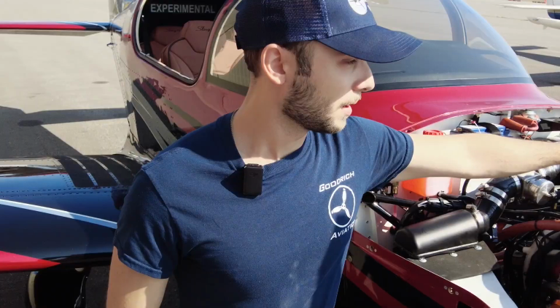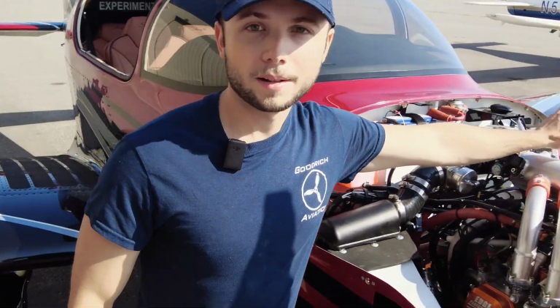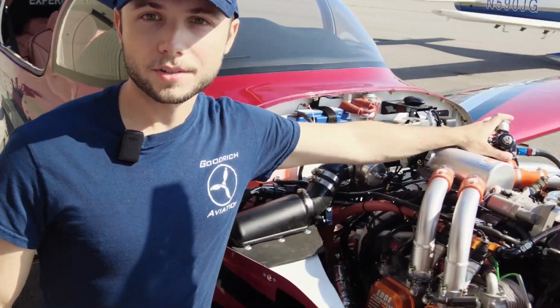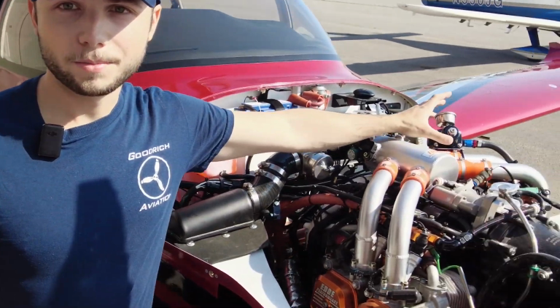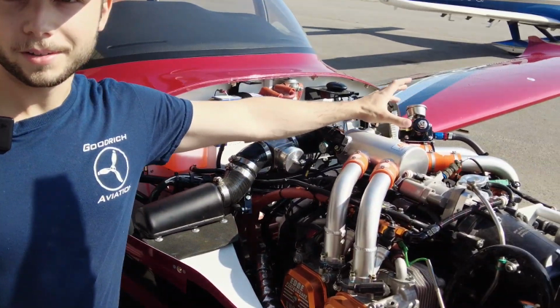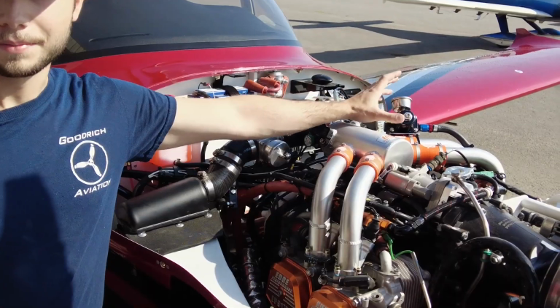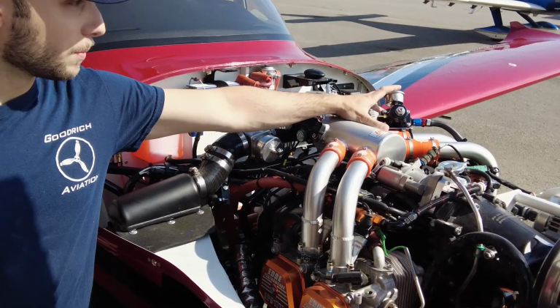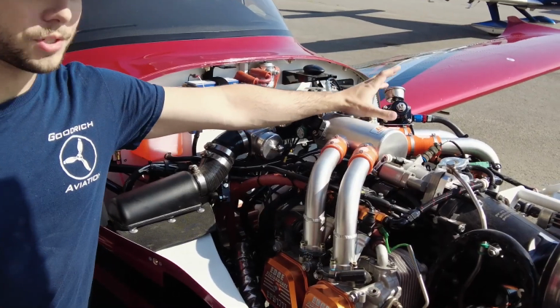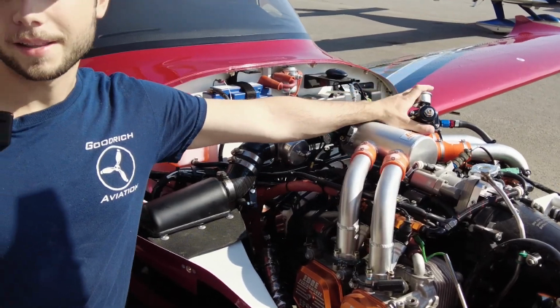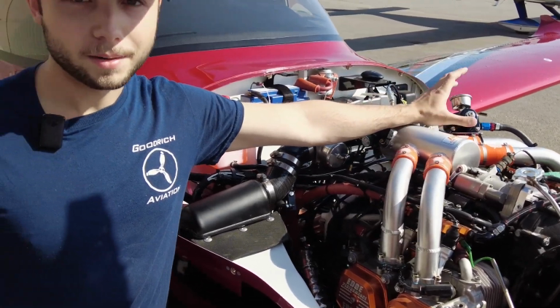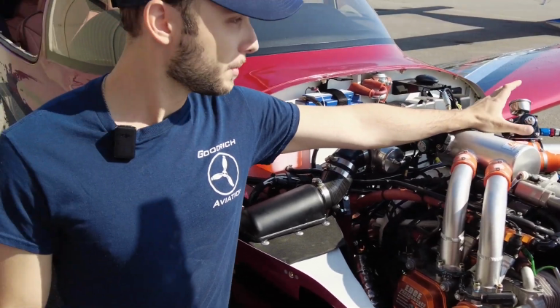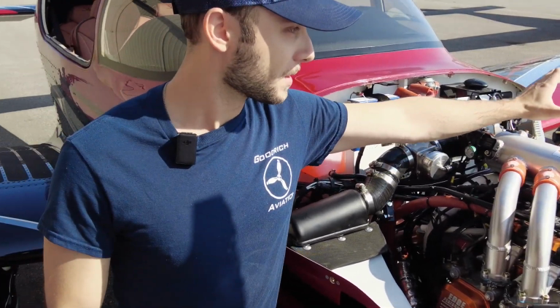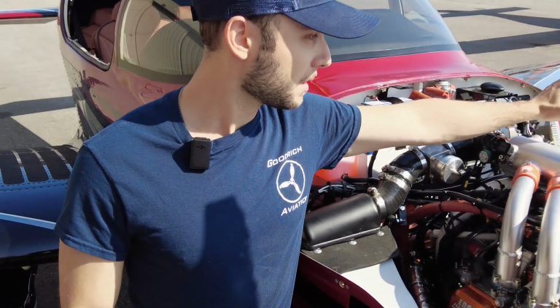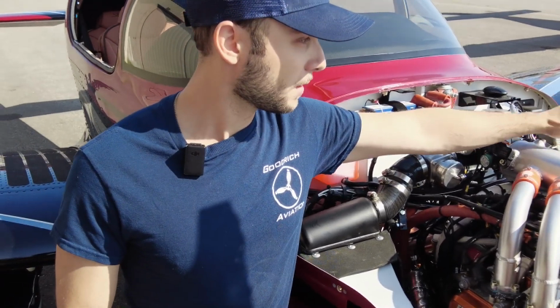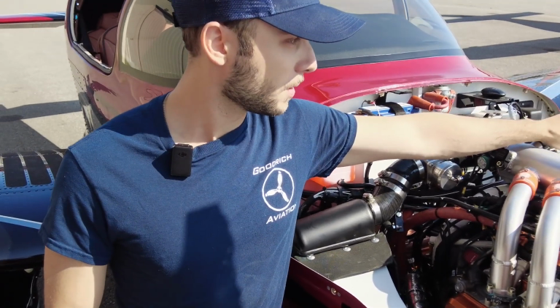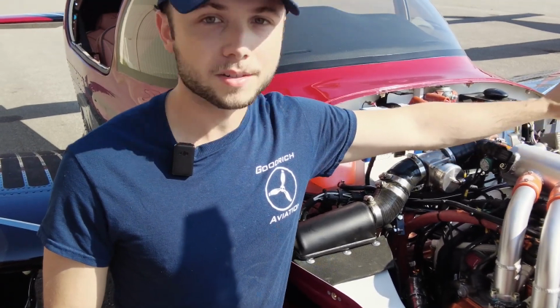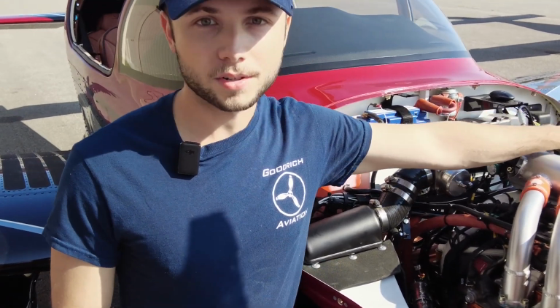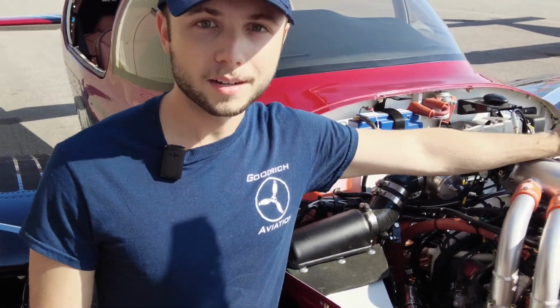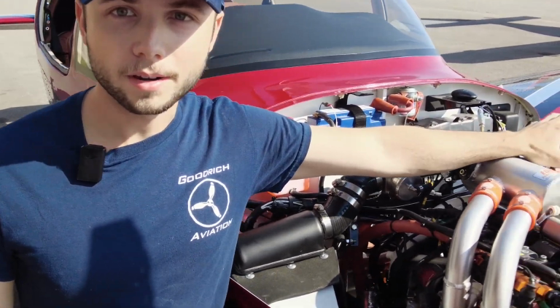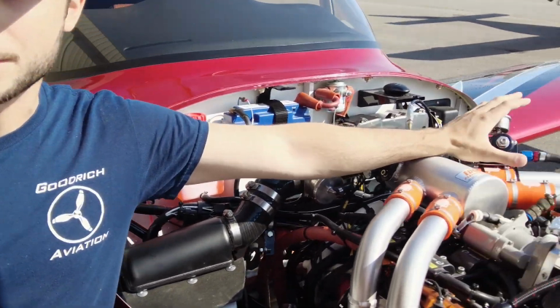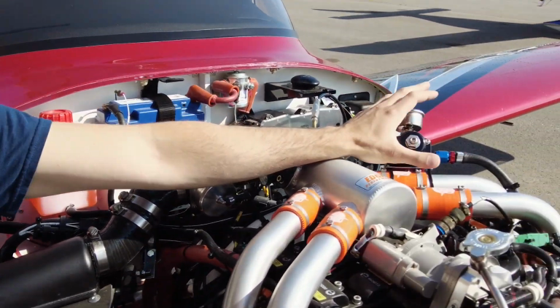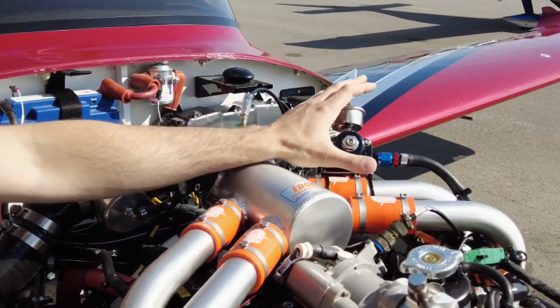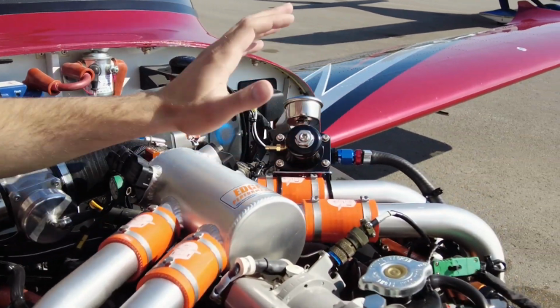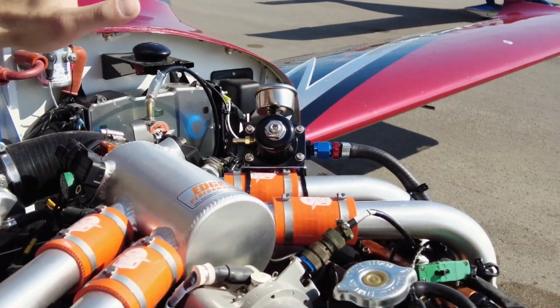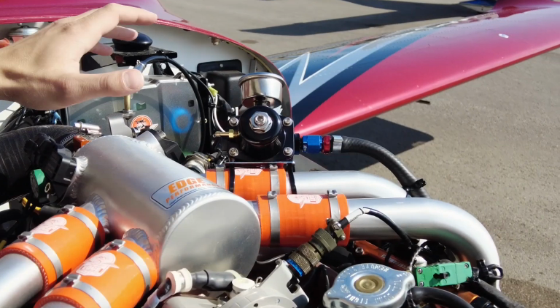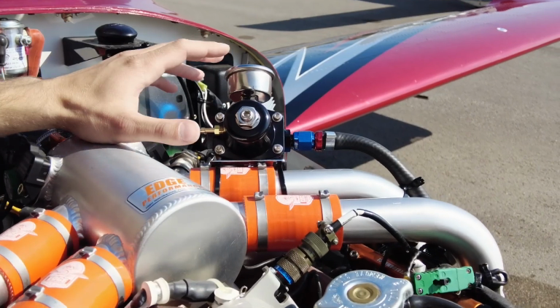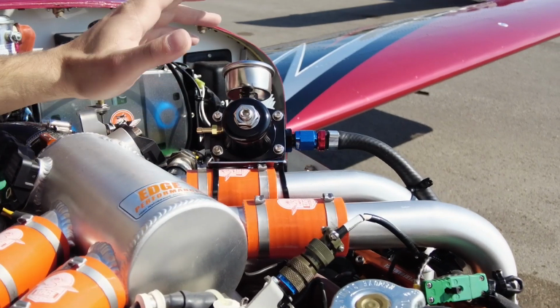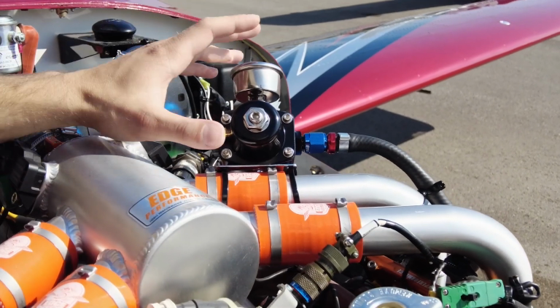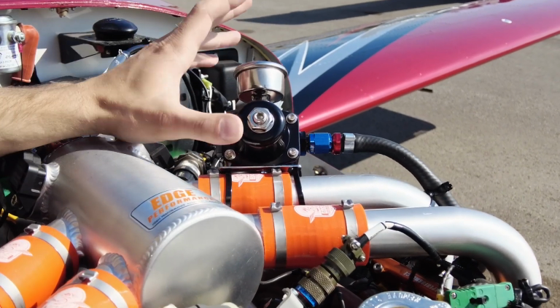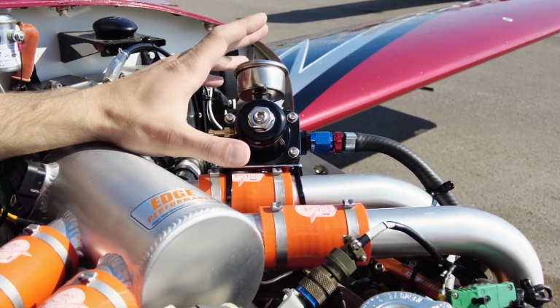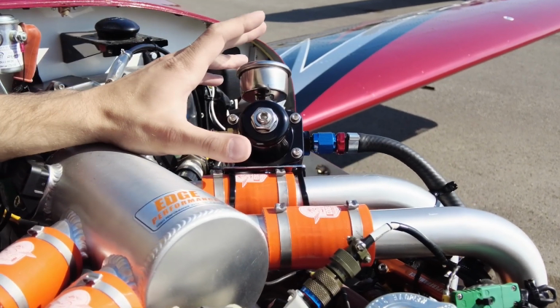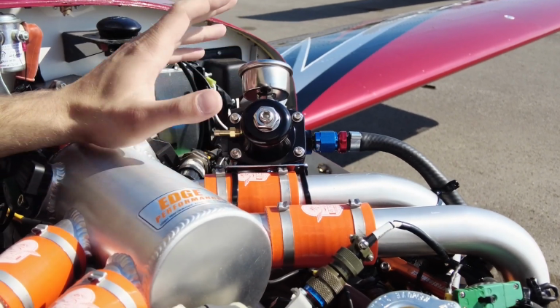I want to apologize for the weird looking fuel pressure regulator up here. We weren't sent the correct one and this is just to get it running so we can leak check and make sure any electrical gremlins are worked out.